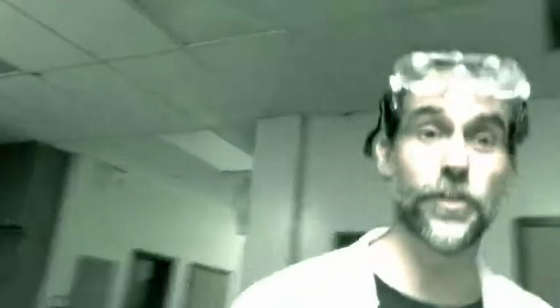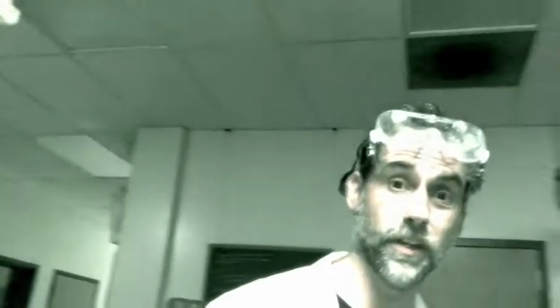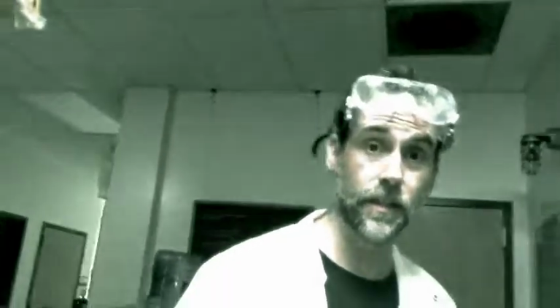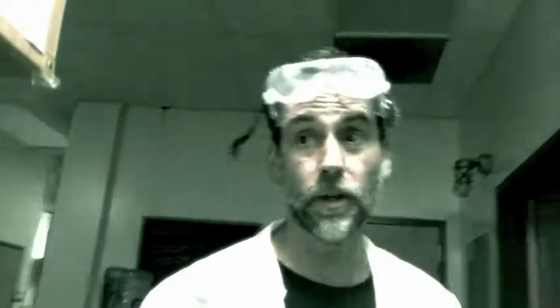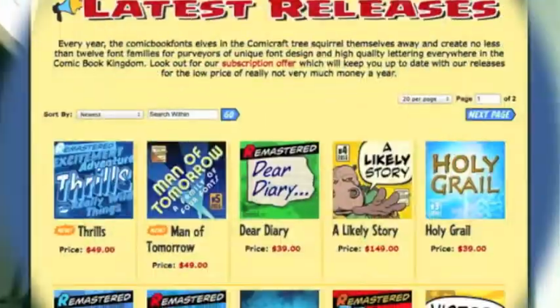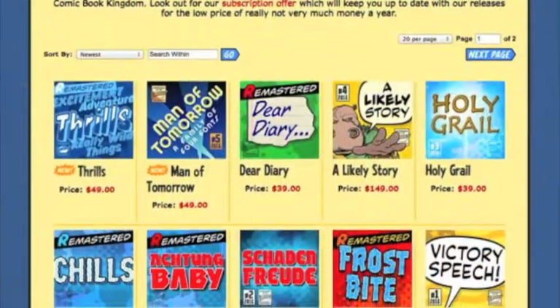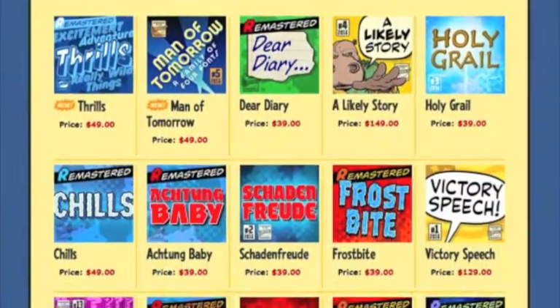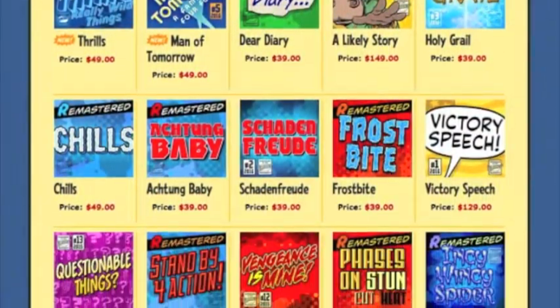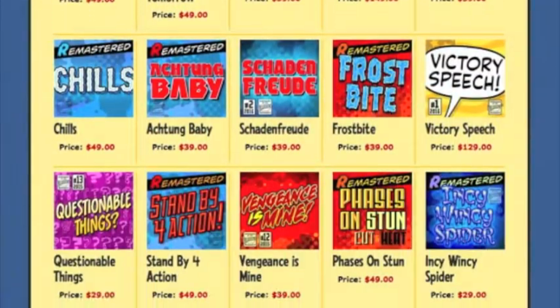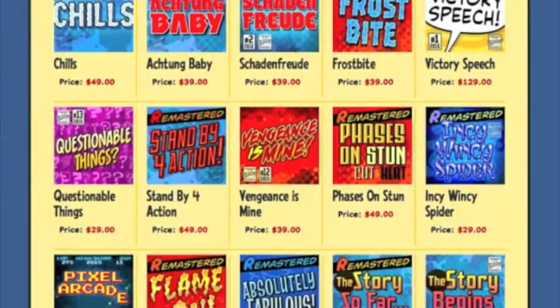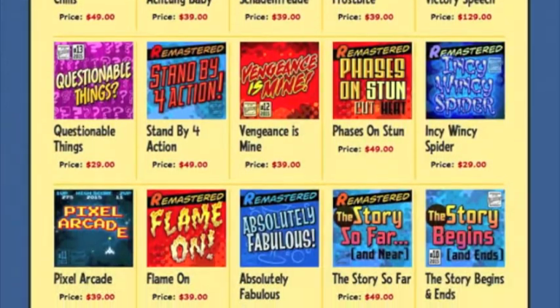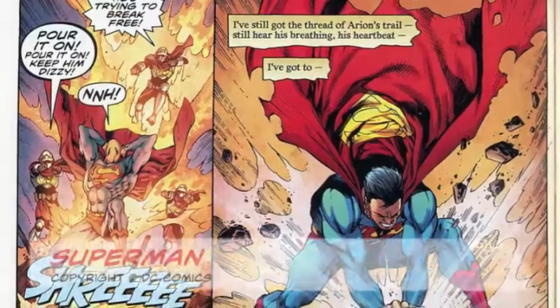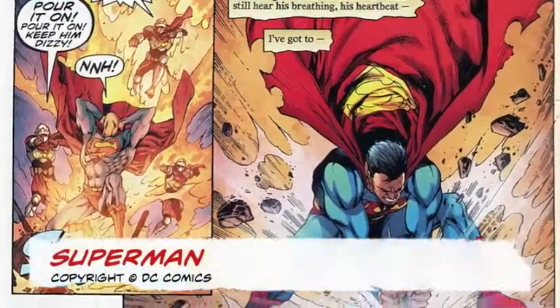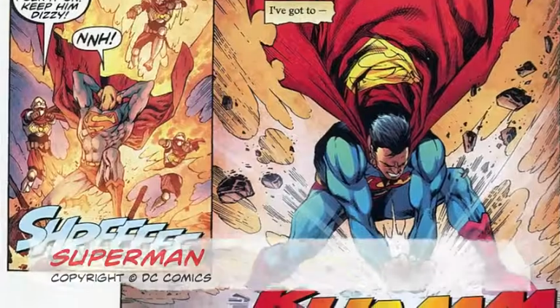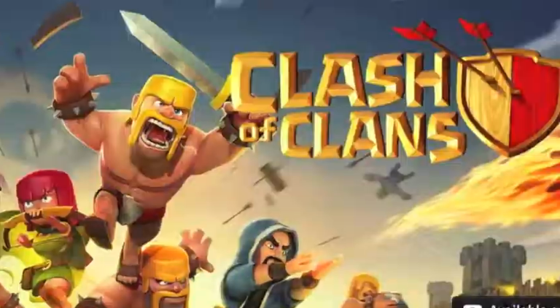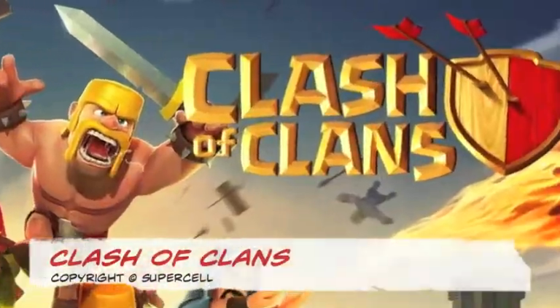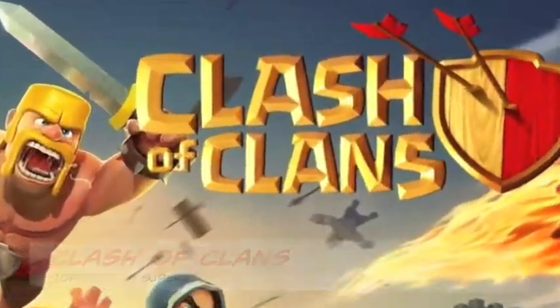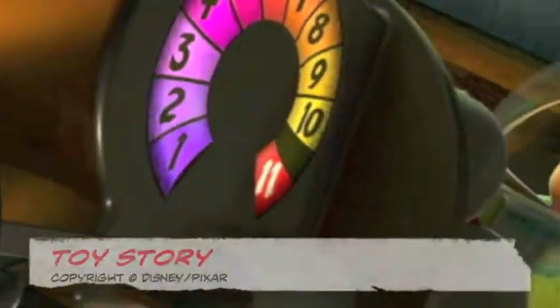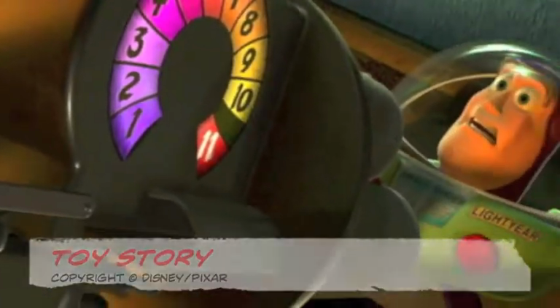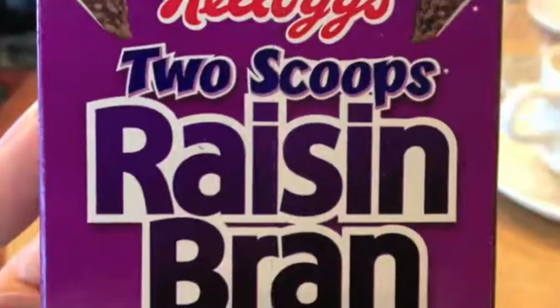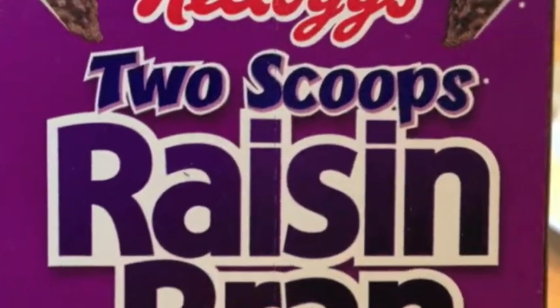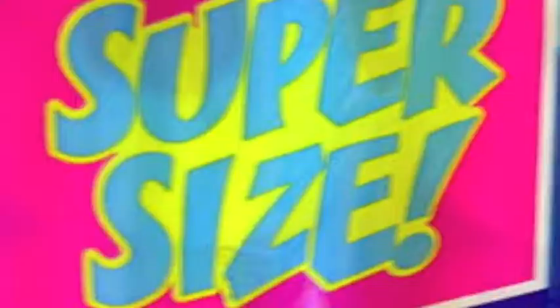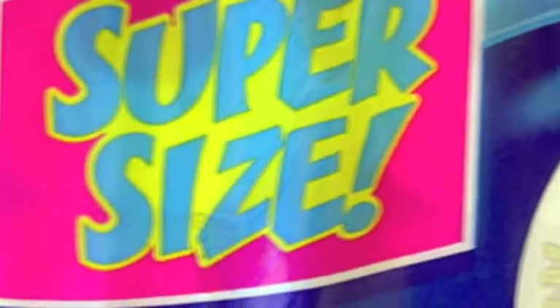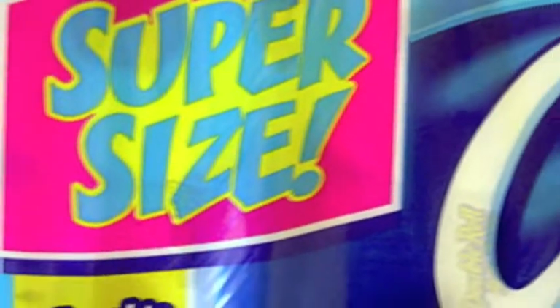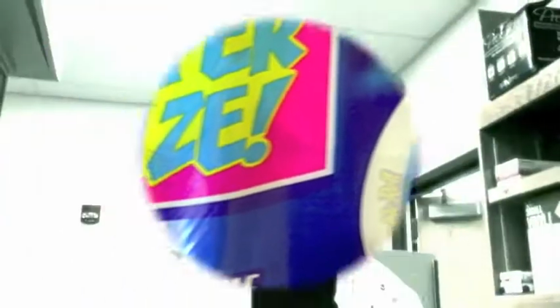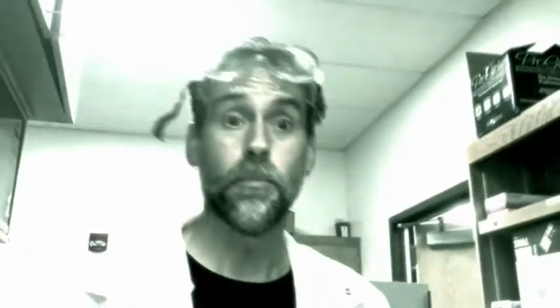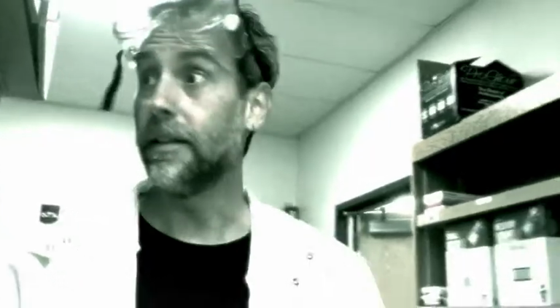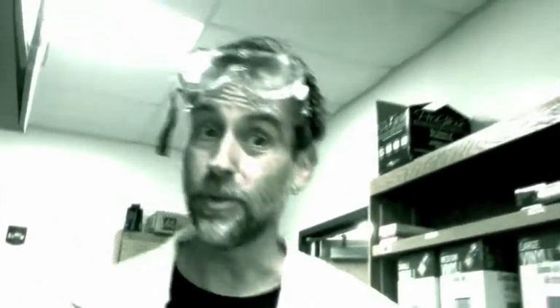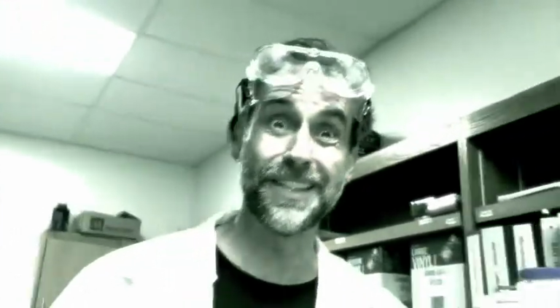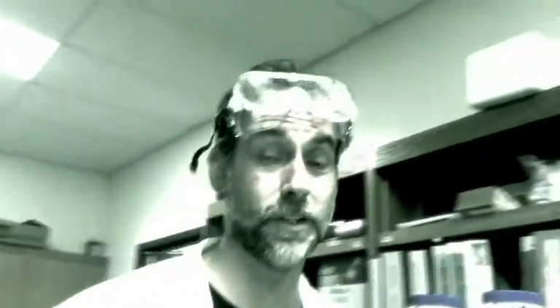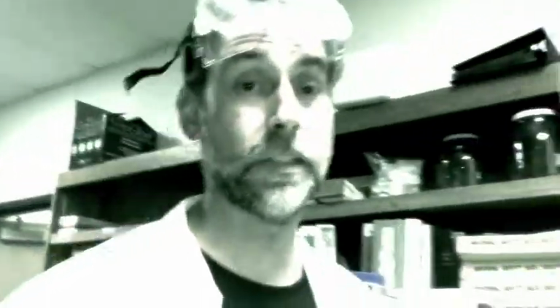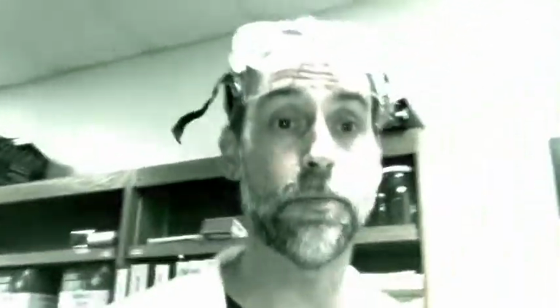We have this font. I've created hundreds of fonts over the years — fonts you've probably seen in comic books, video games, toy packages, cereal boxes, even rolls of toilet paper. But this one's a bit different. Let me explain.